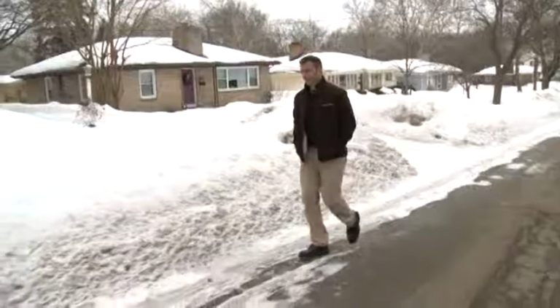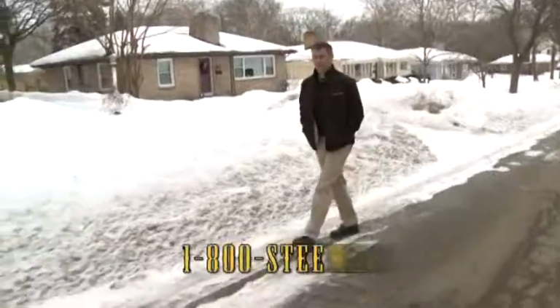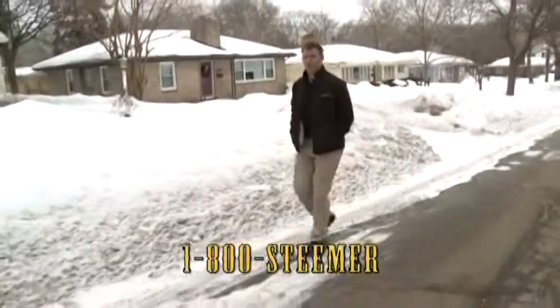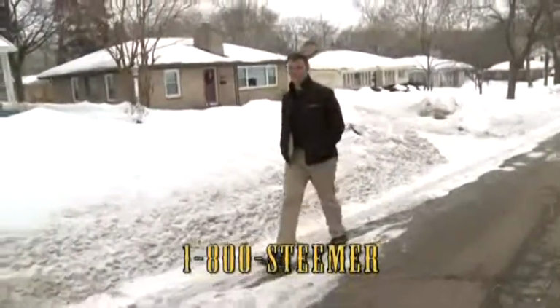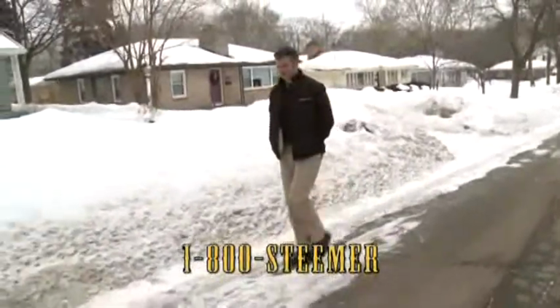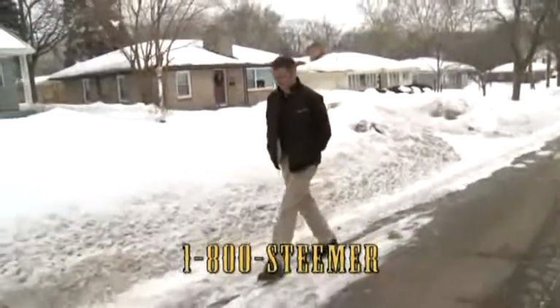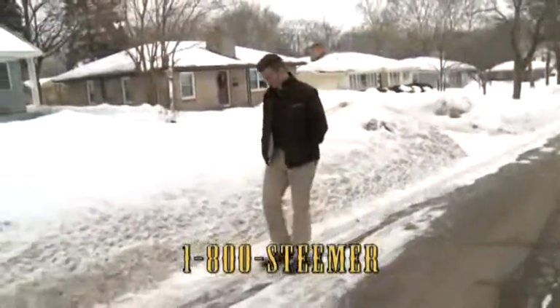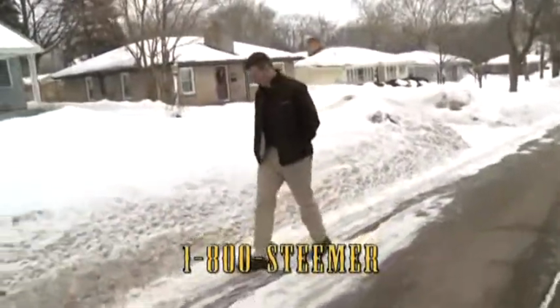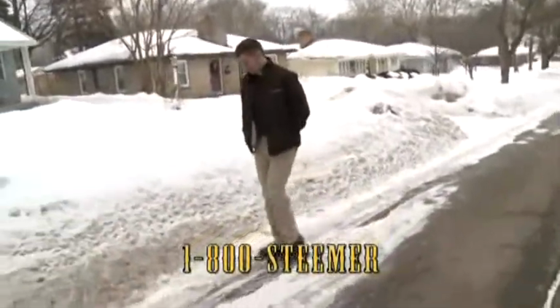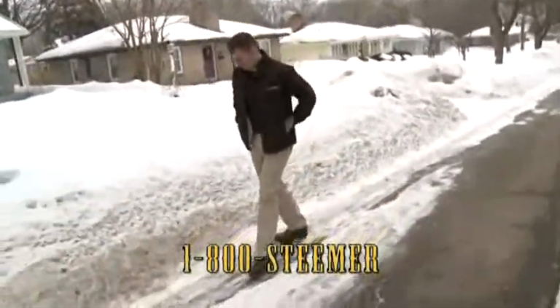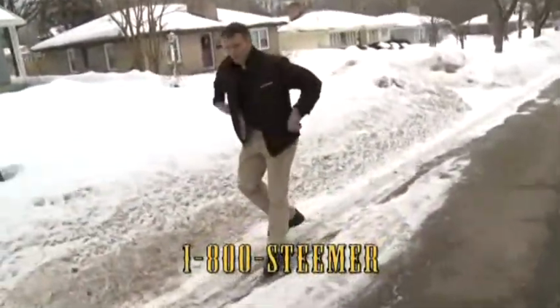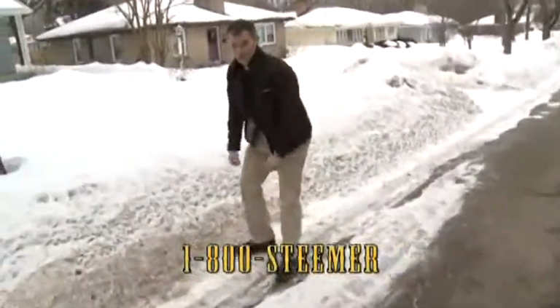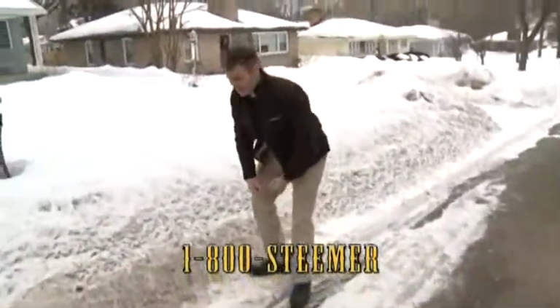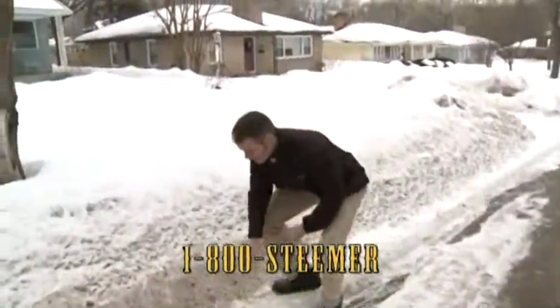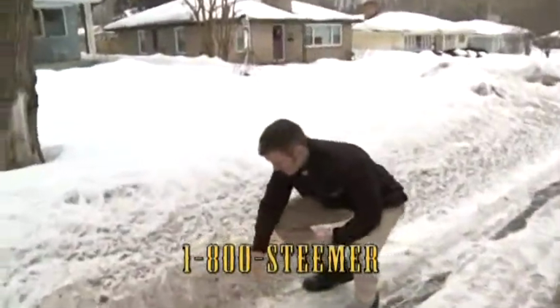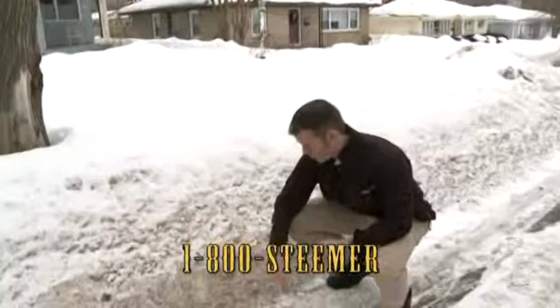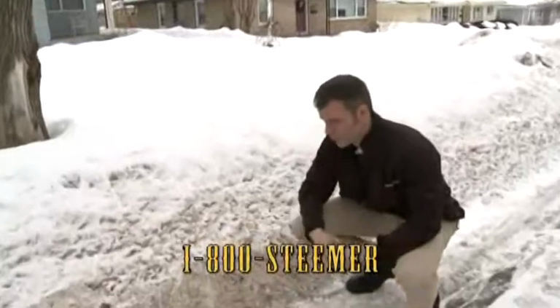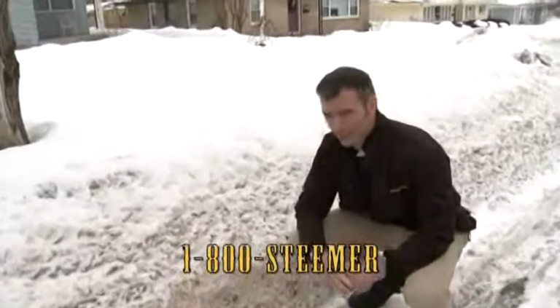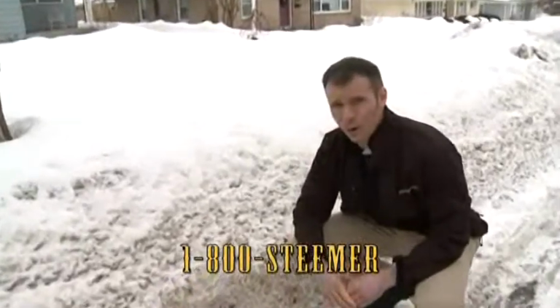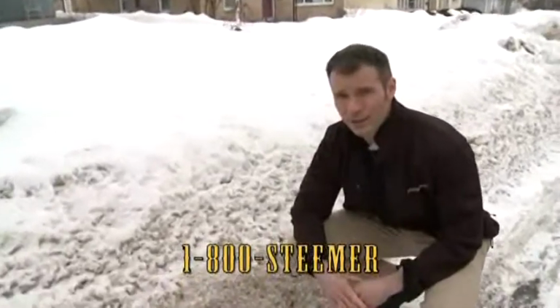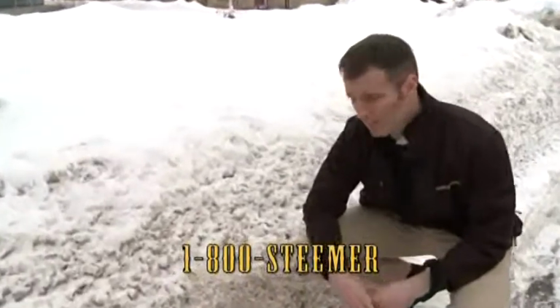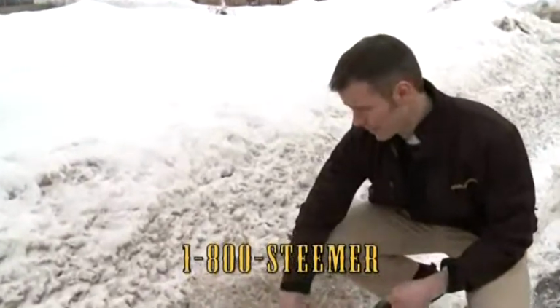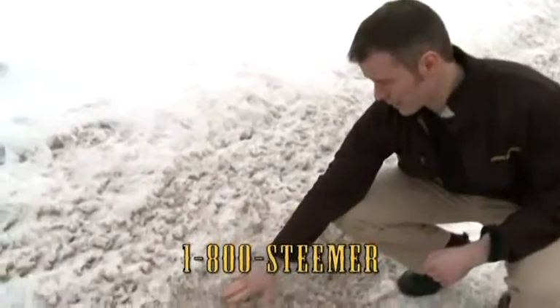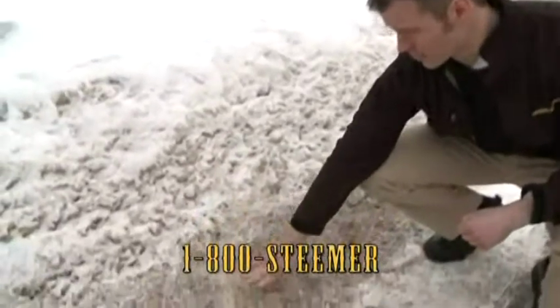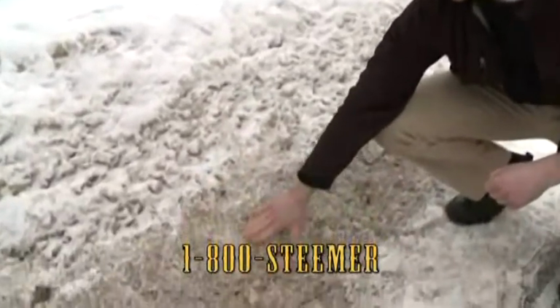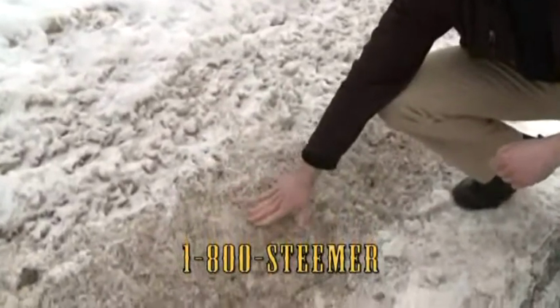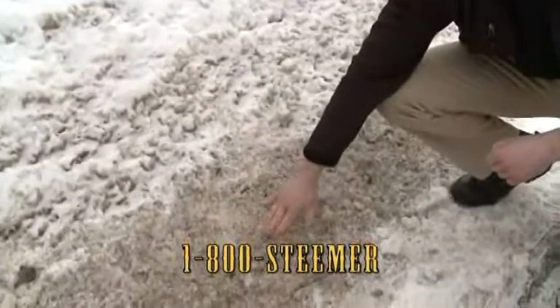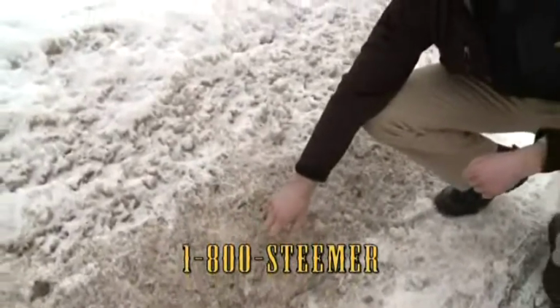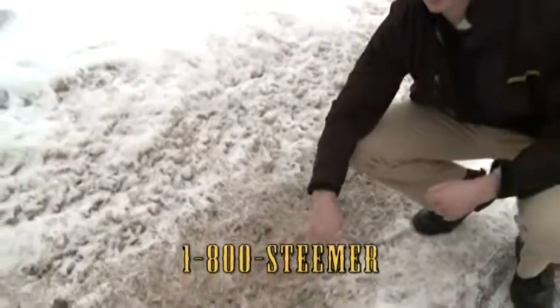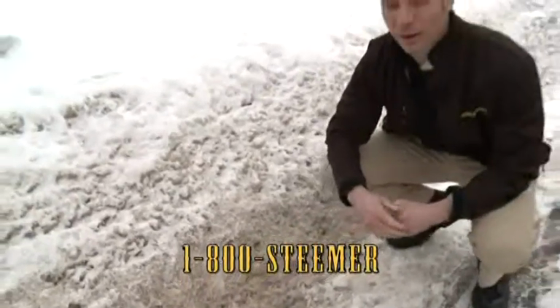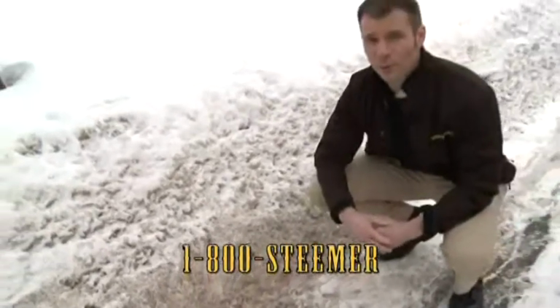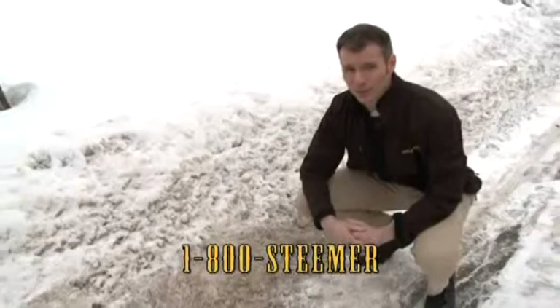We've gotten quite a bit of snow this winter — can't help but walk through this stuff. Unfortunately, snow isn't the only thing you're tracking into your home and onto your carpets. I'm talking about dirt, oil, and maybe worst of all, road salt.